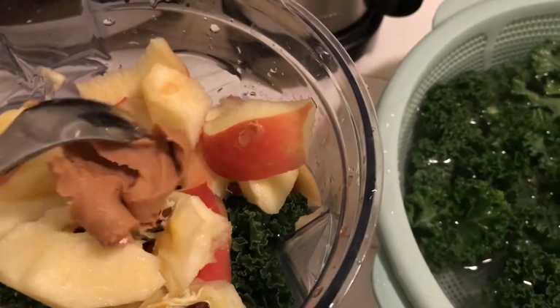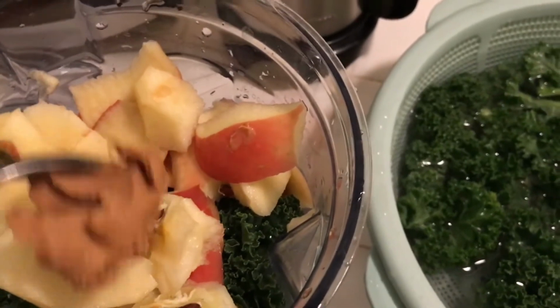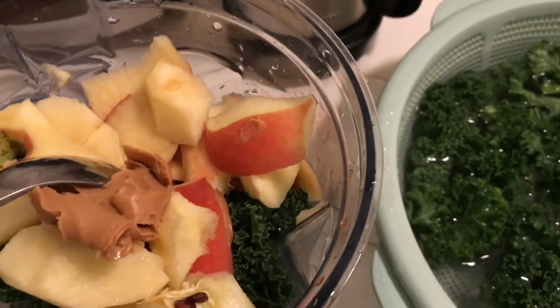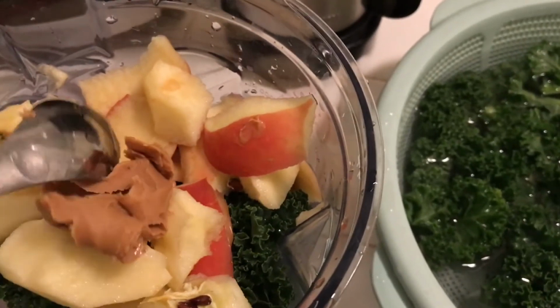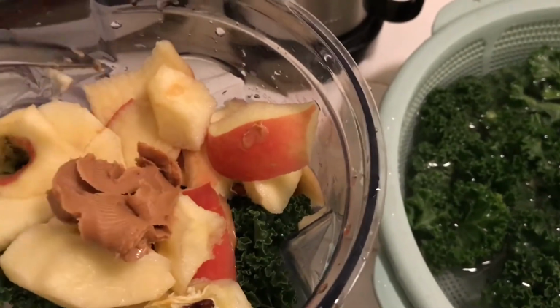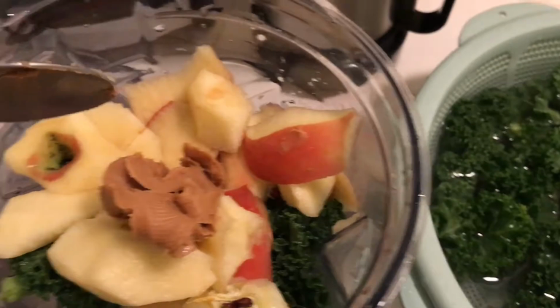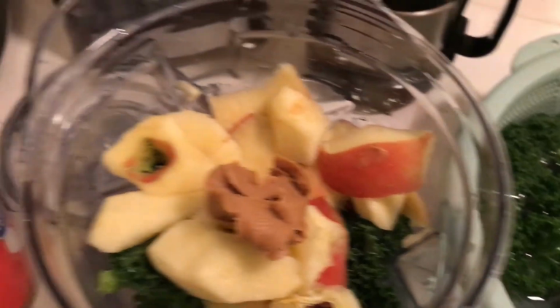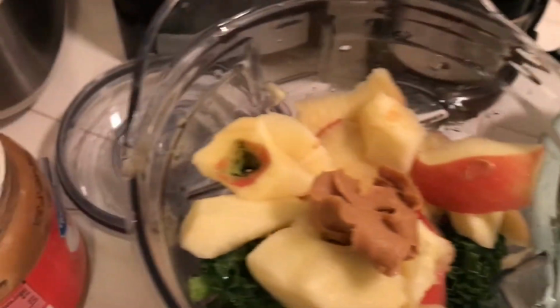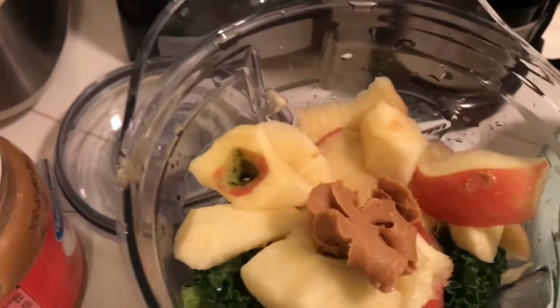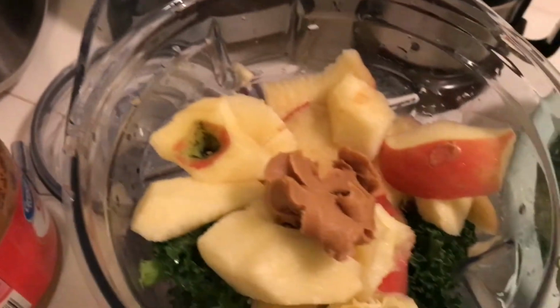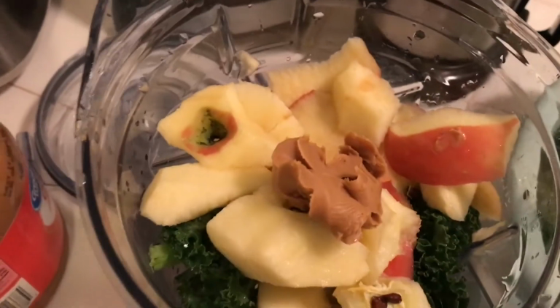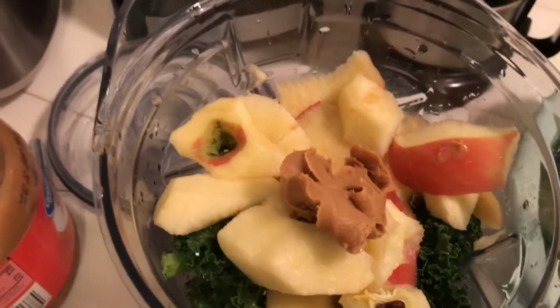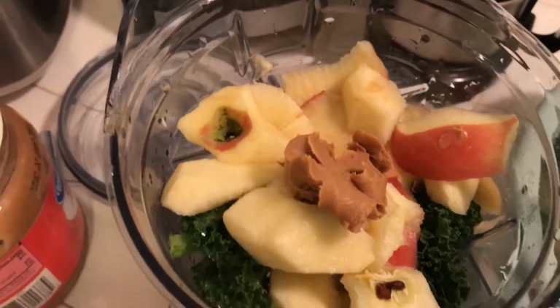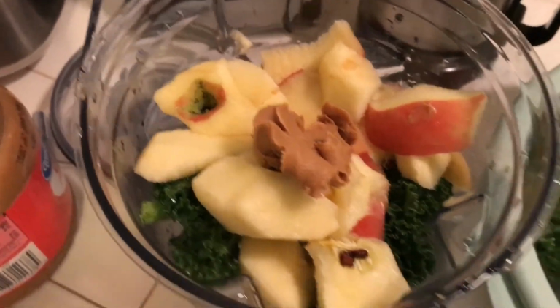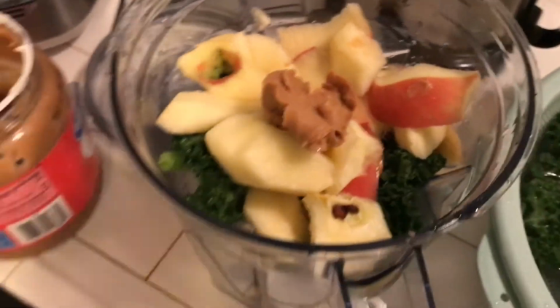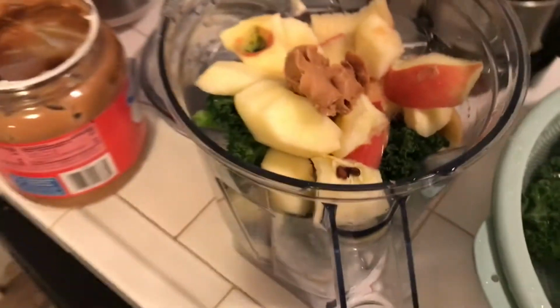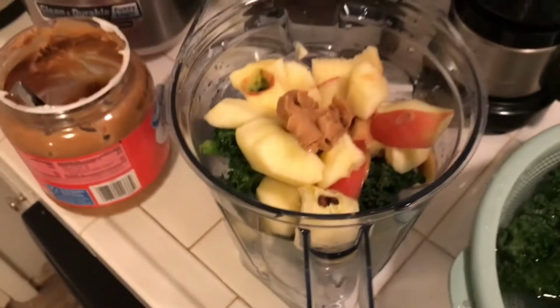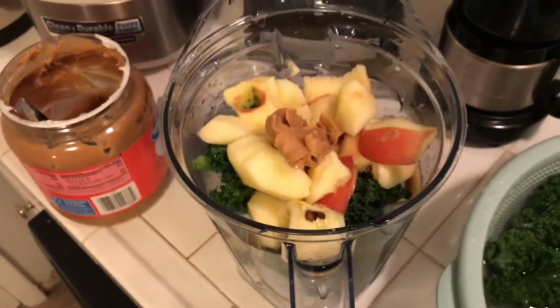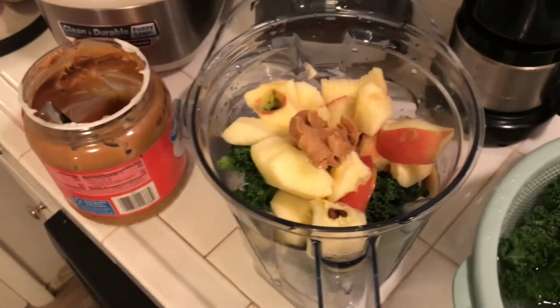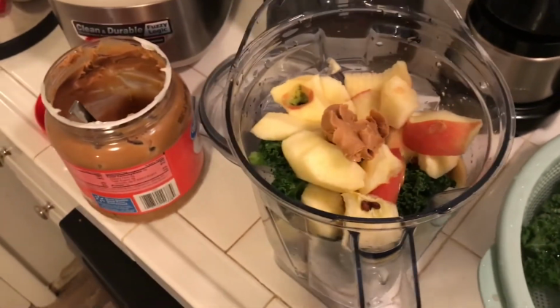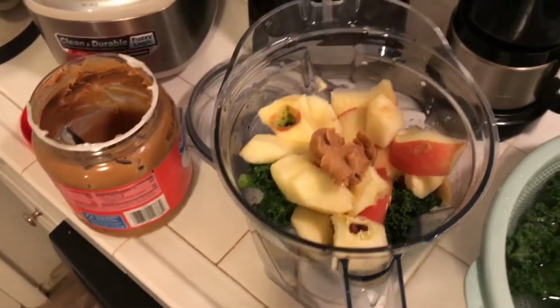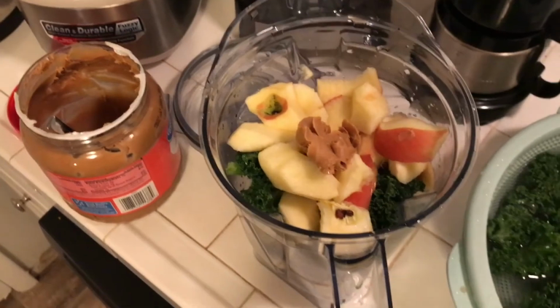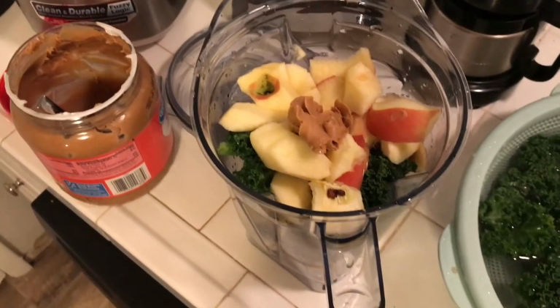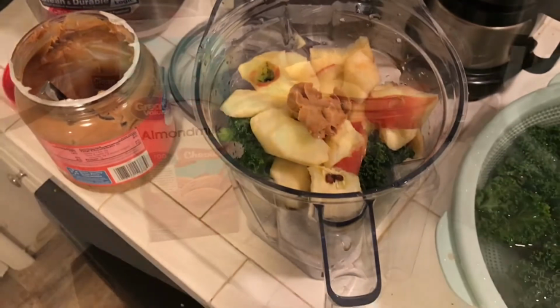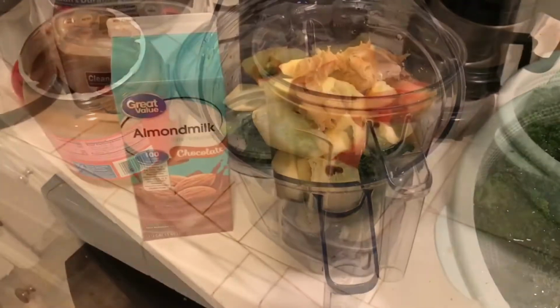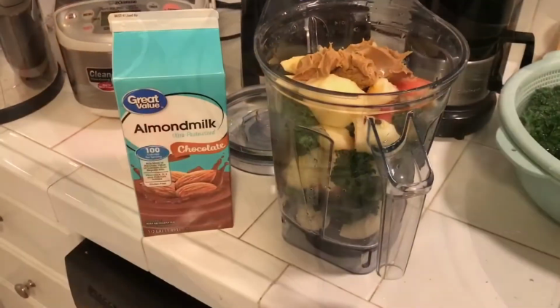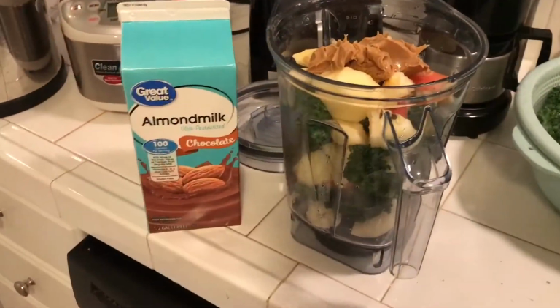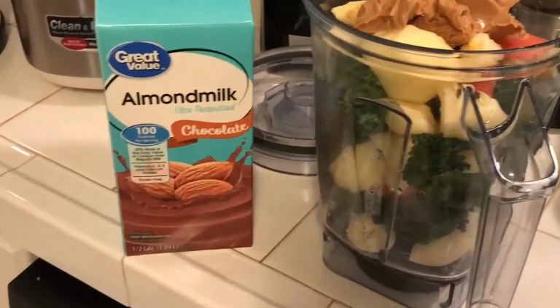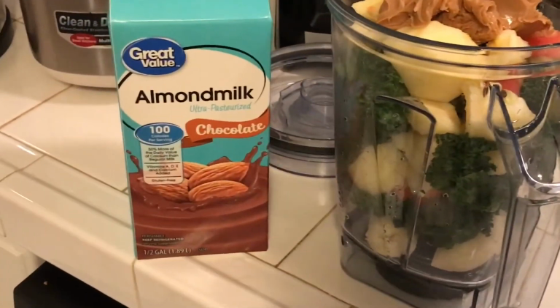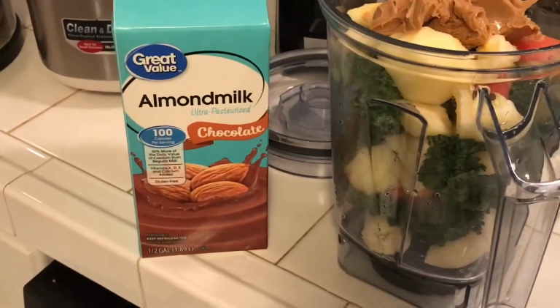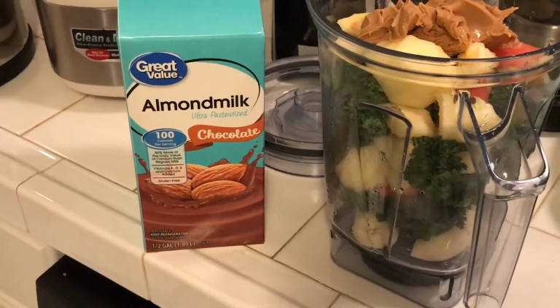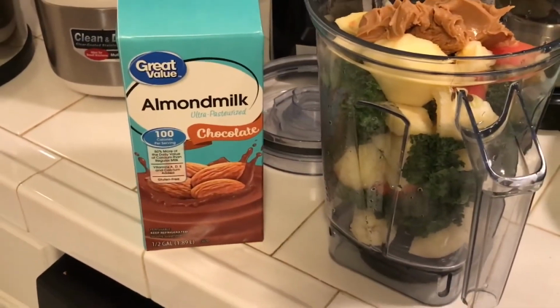I'm going to add a few scoops of peanut butter — I think this is one of the secret ingredients that makes it taste good. I put three scoops of peanut butter in there, but you can put less if you want.